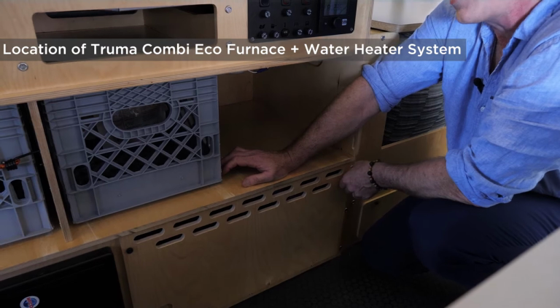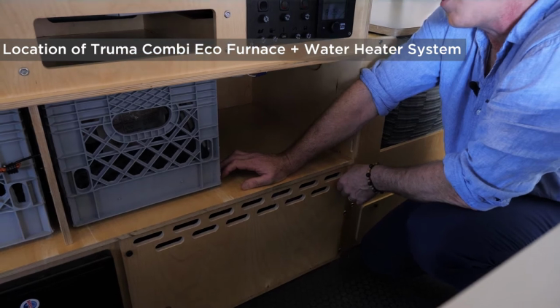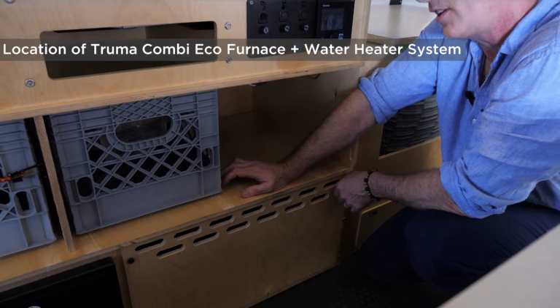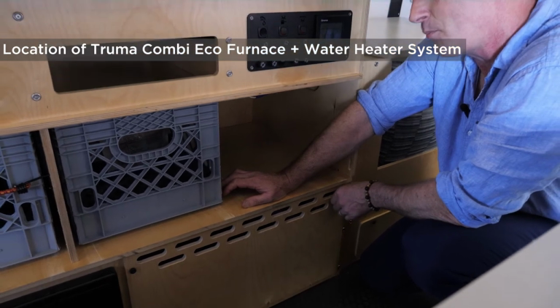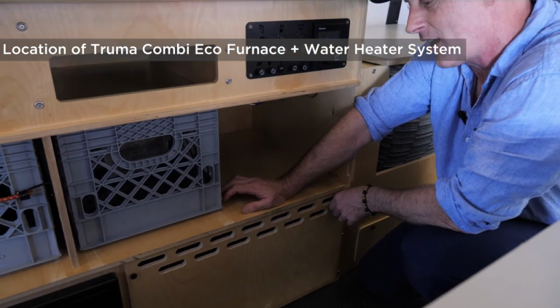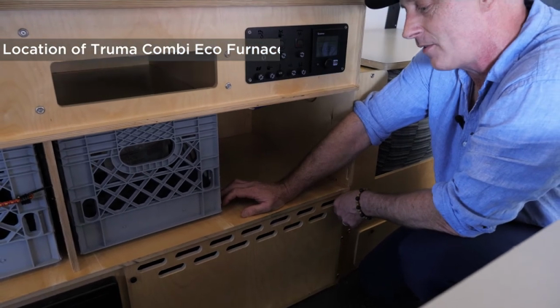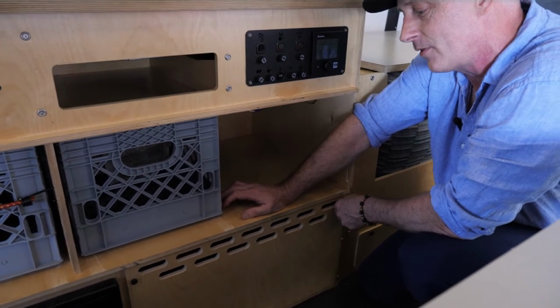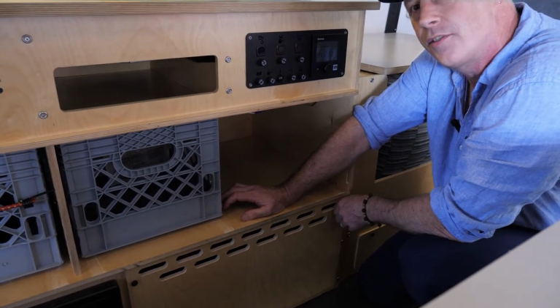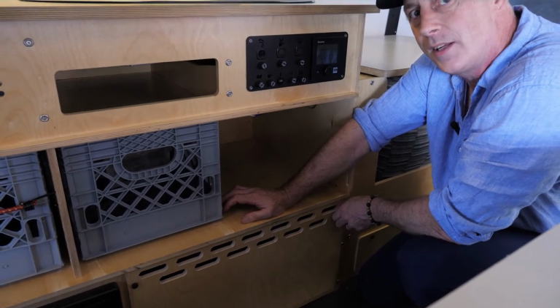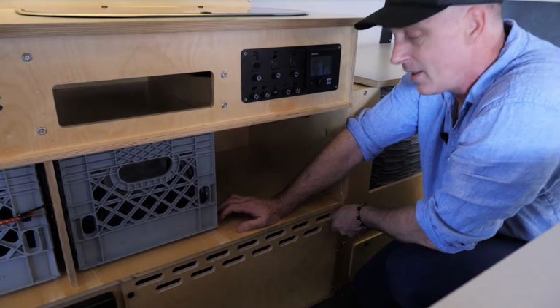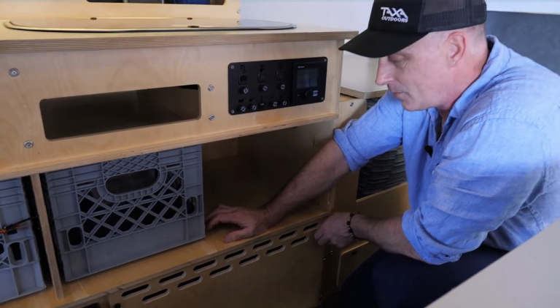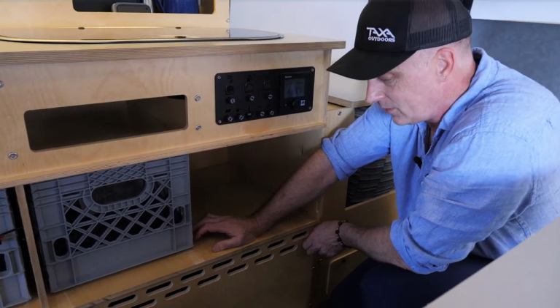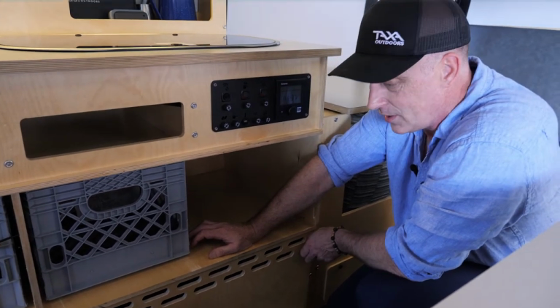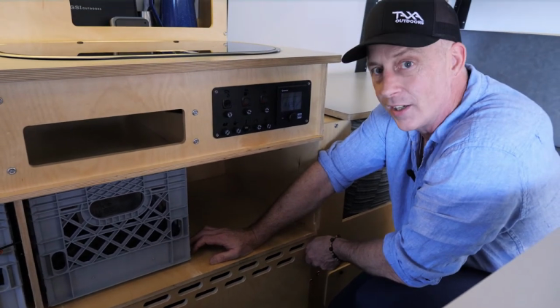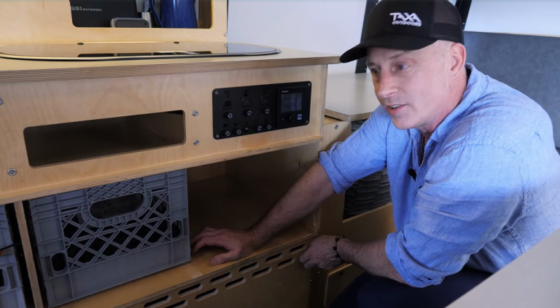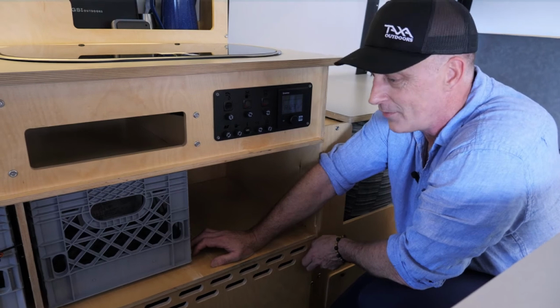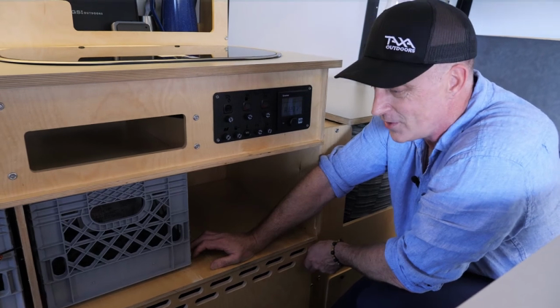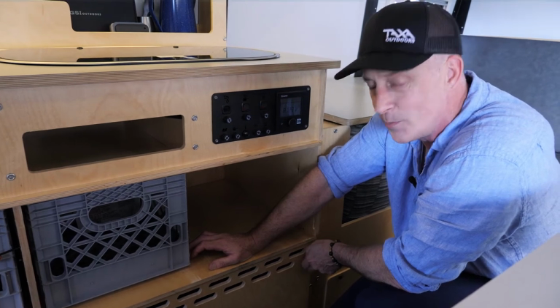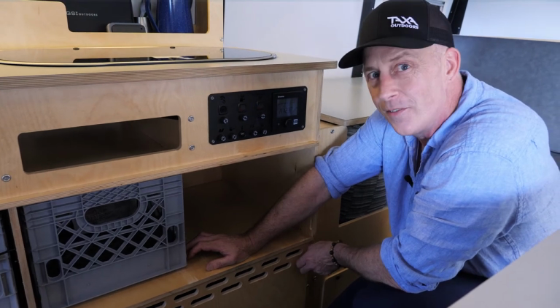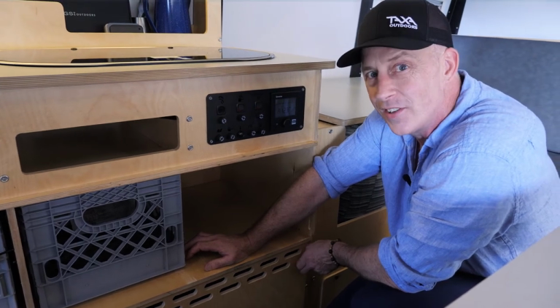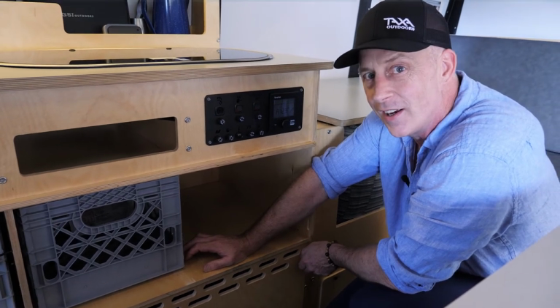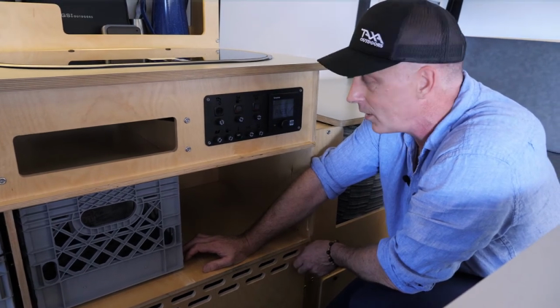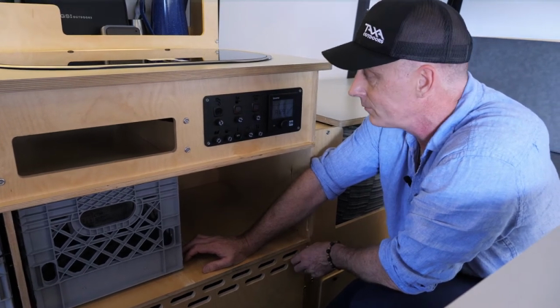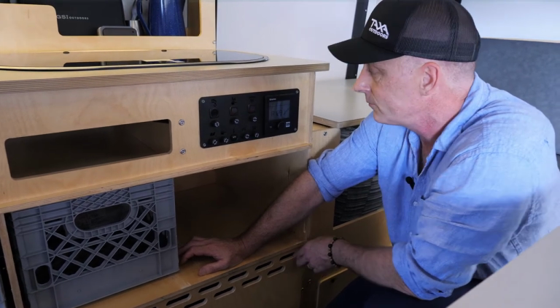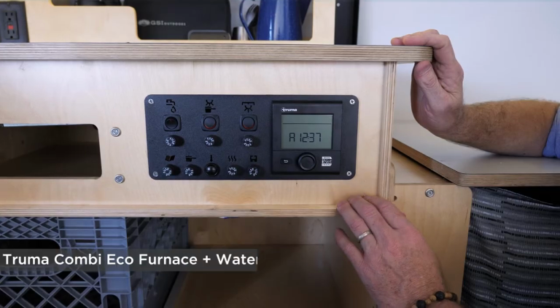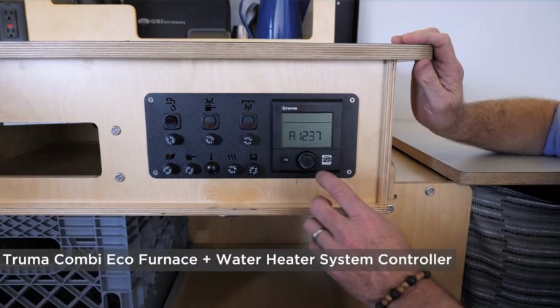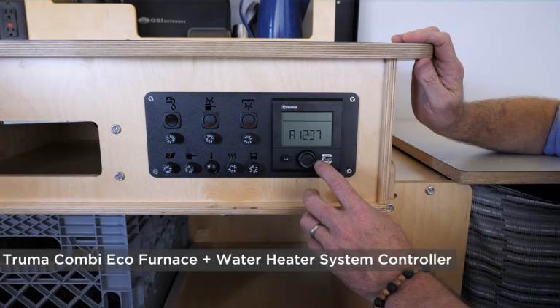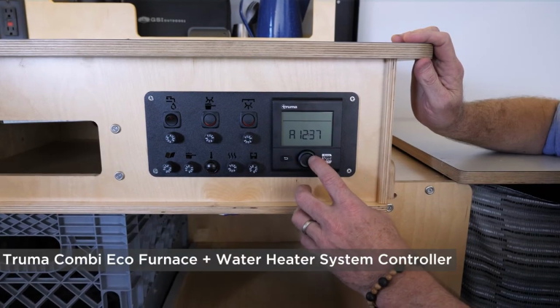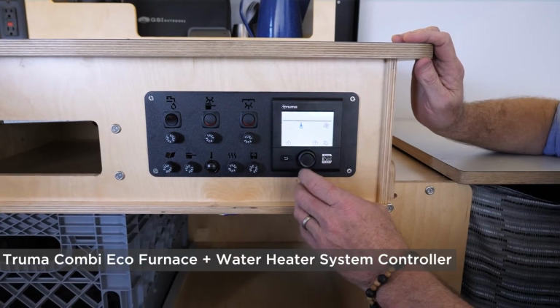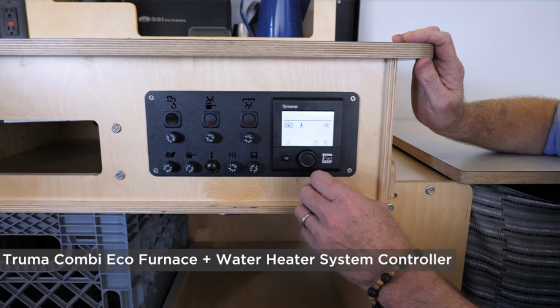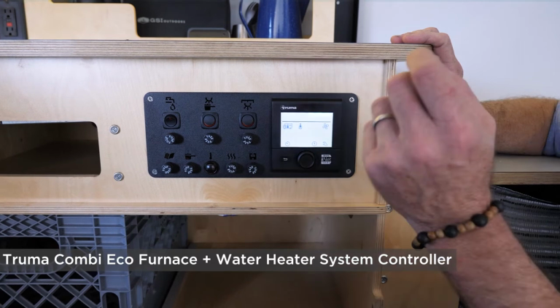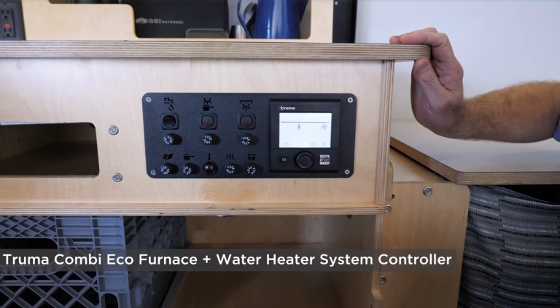Behind this closeout panel is where the Truma hot water heater and furnace is hidden. Truma is an amazingly great brand out of Germany. We like to use their products because they're so small, efficient, and high quality.